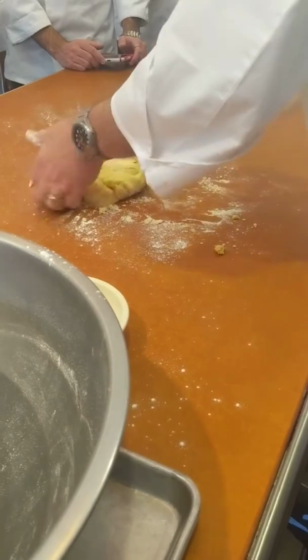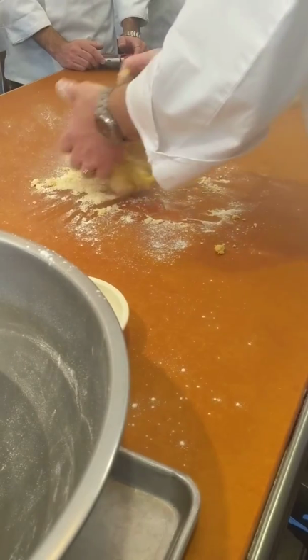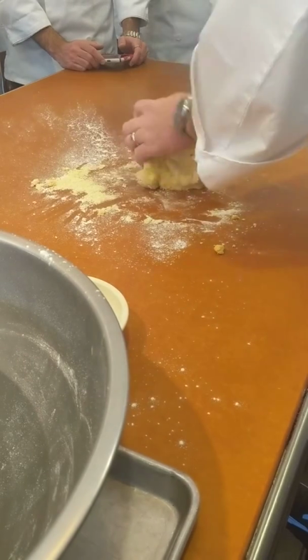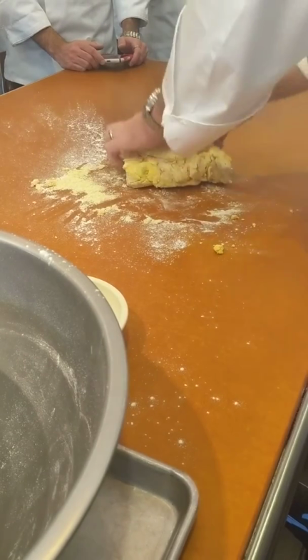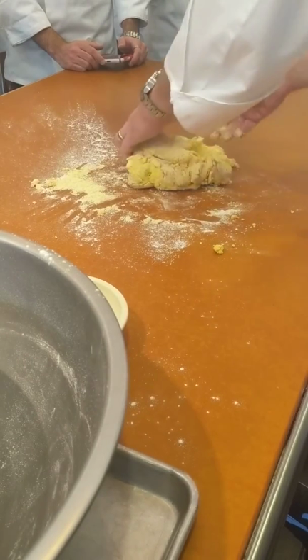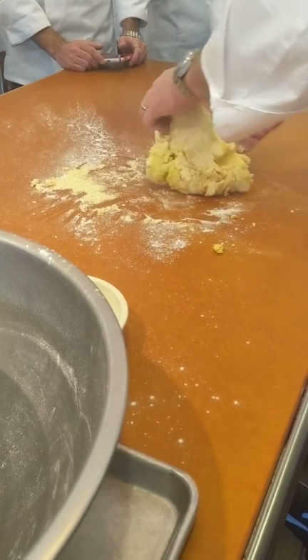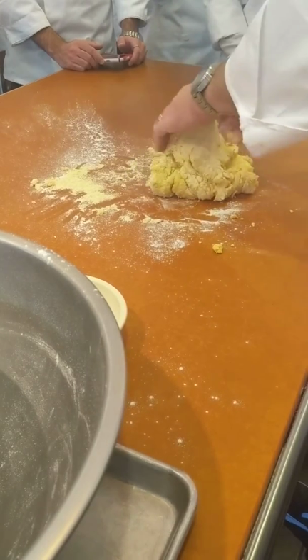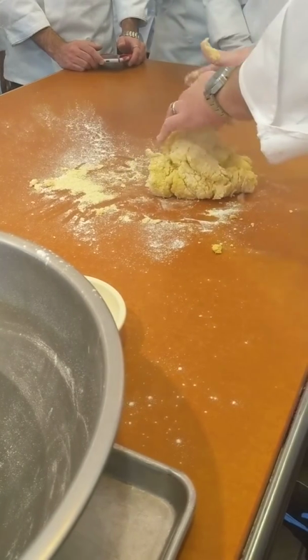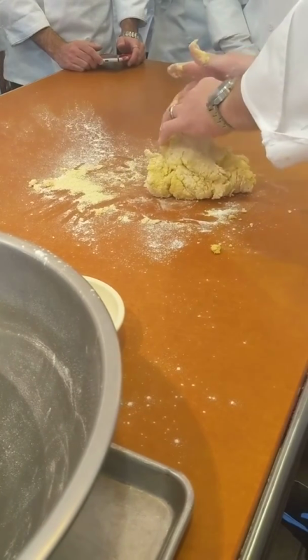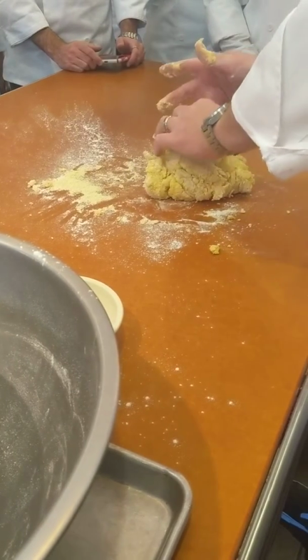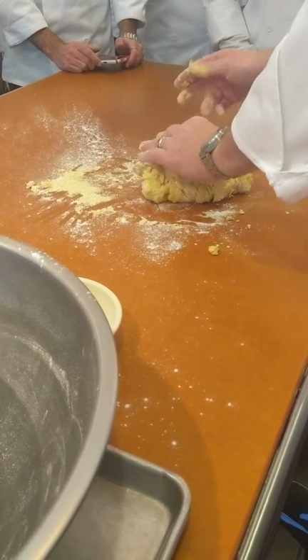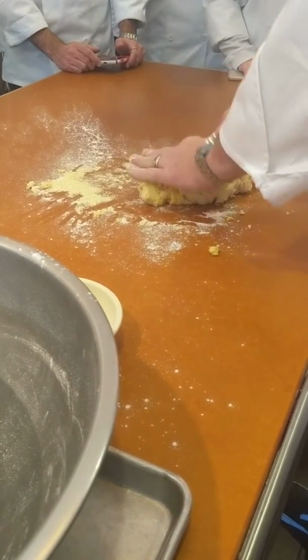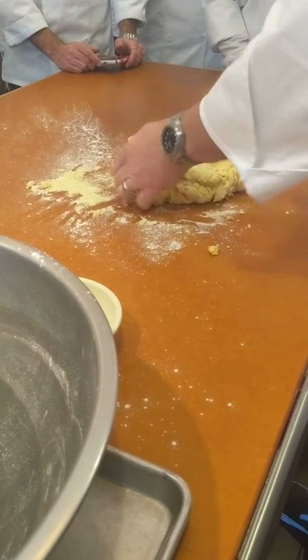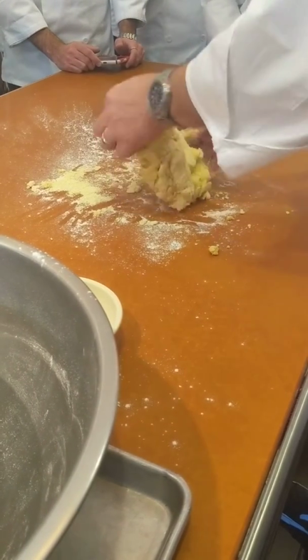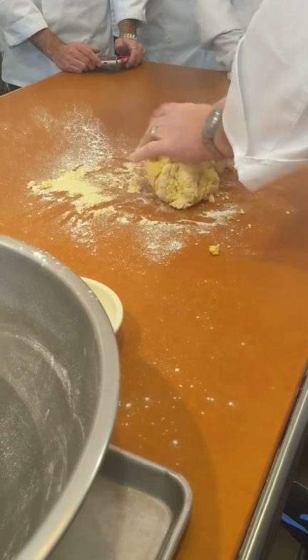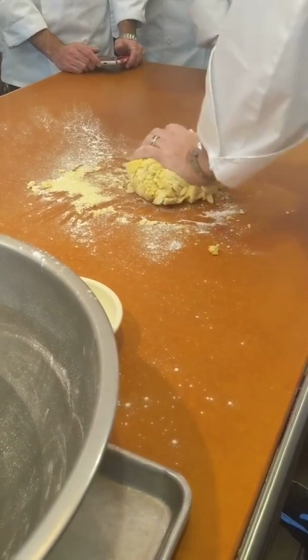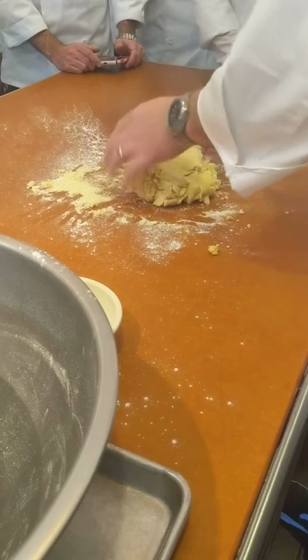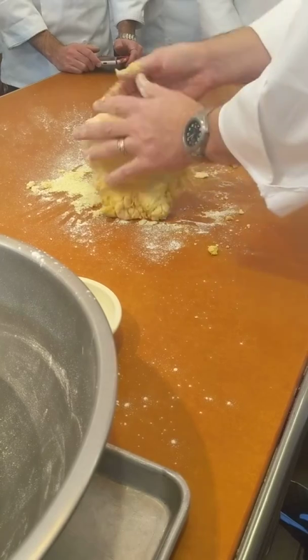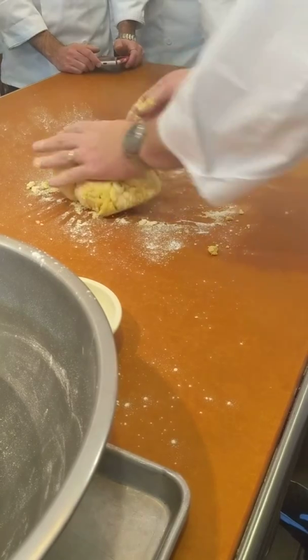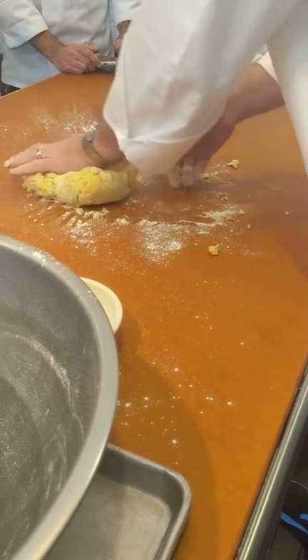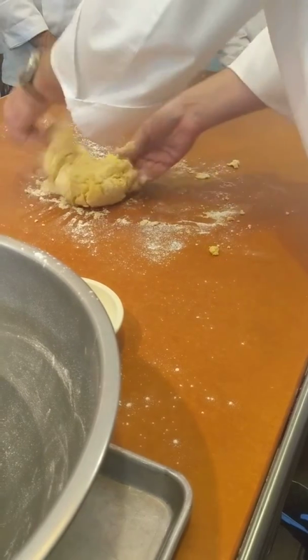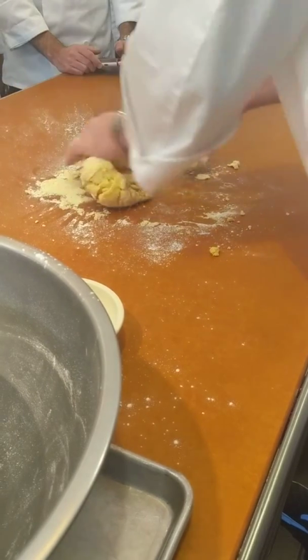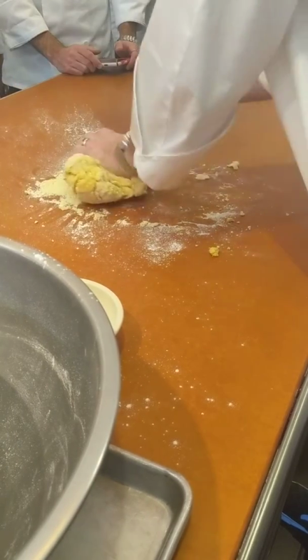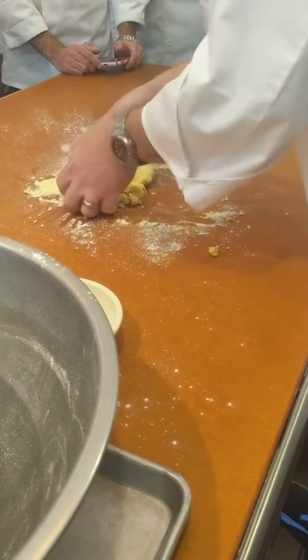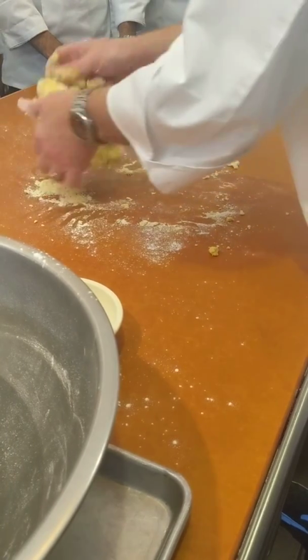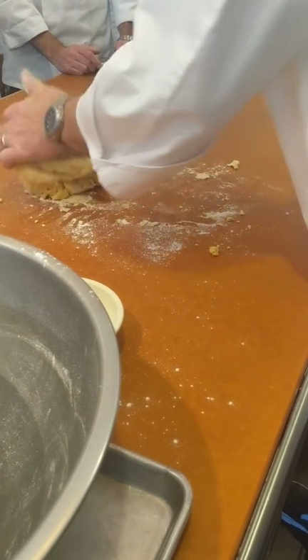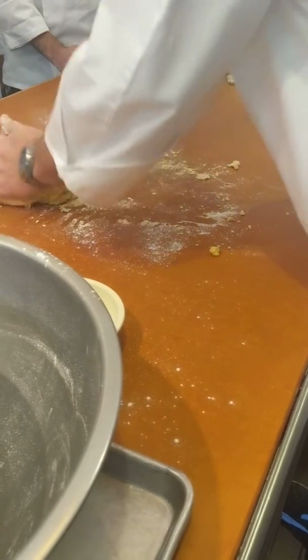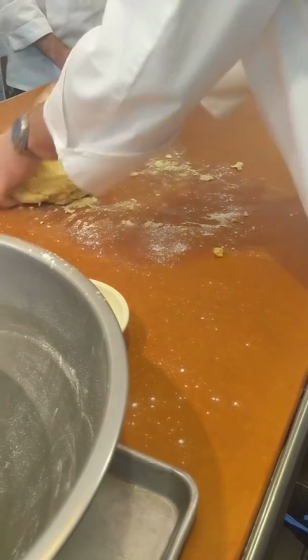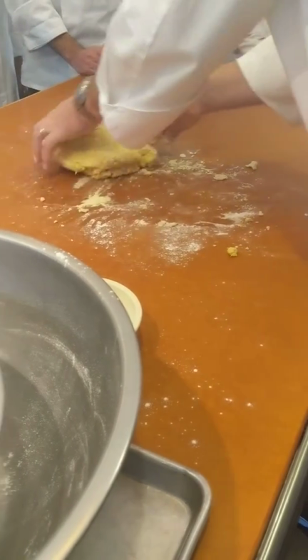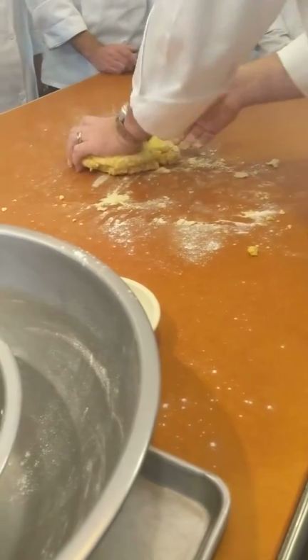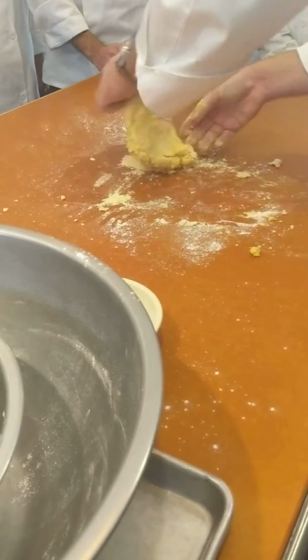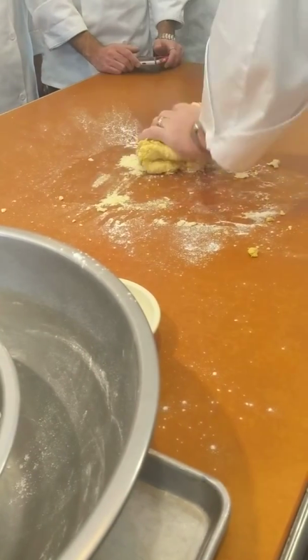Doesn't it just sound amazing? Even when they curse, it's cute. It's really nice — unless they're doing it at you, then it's not too nice.